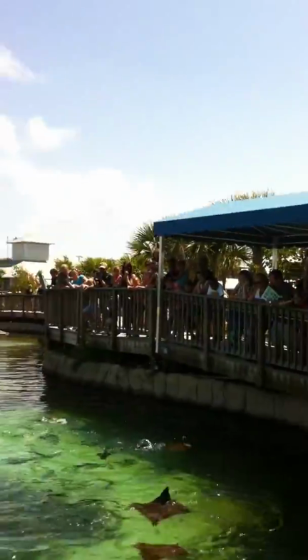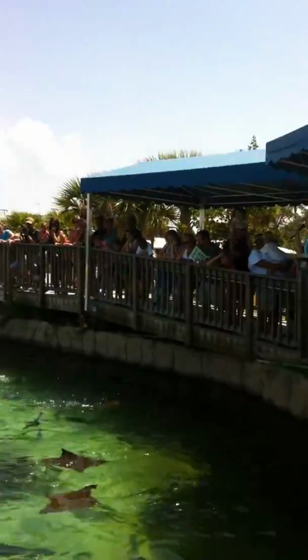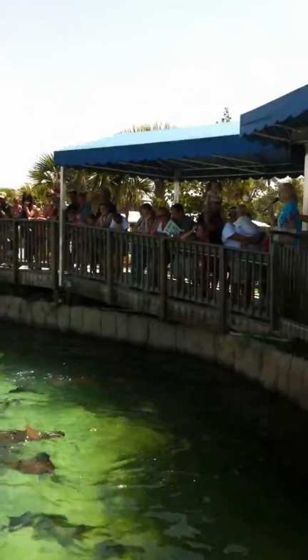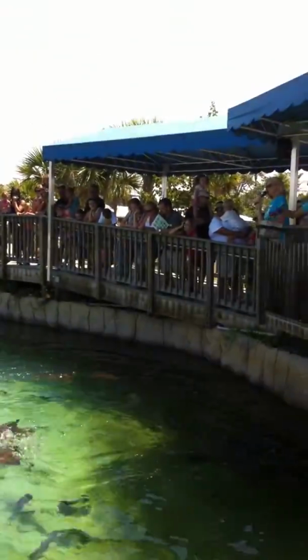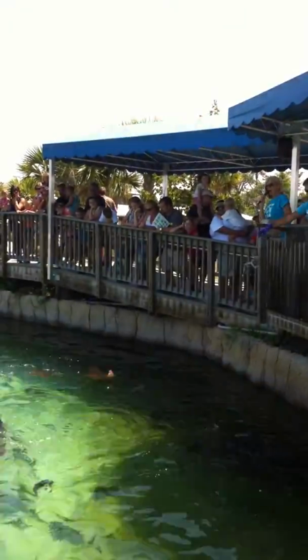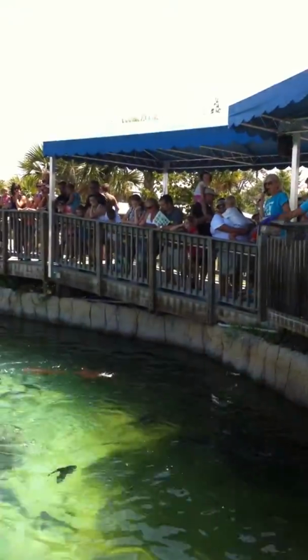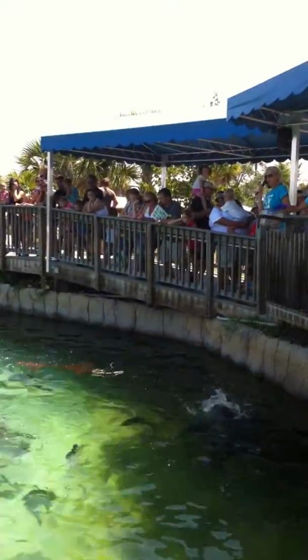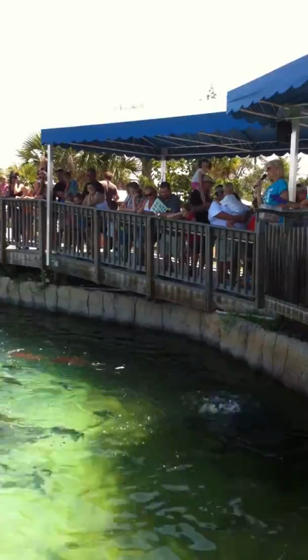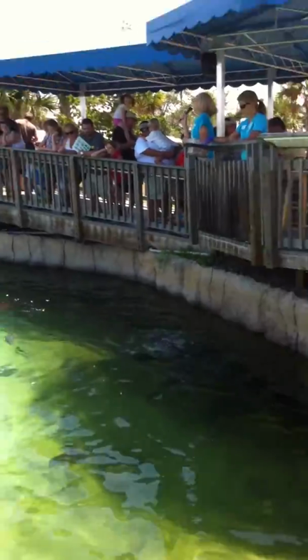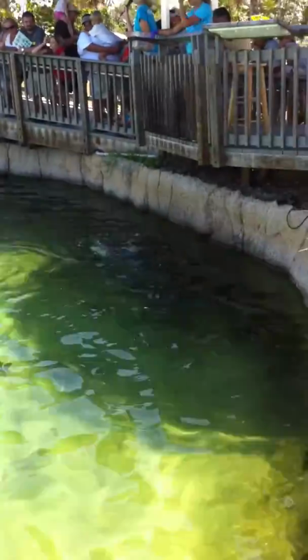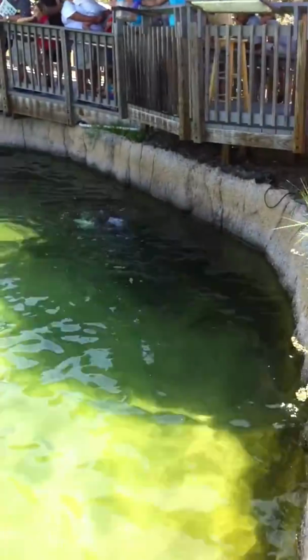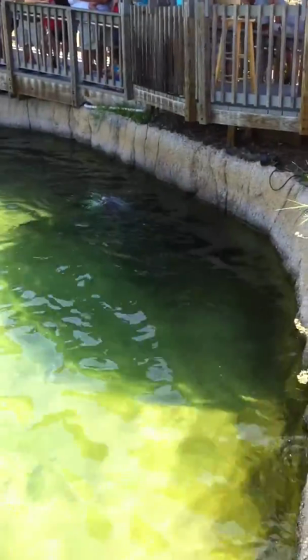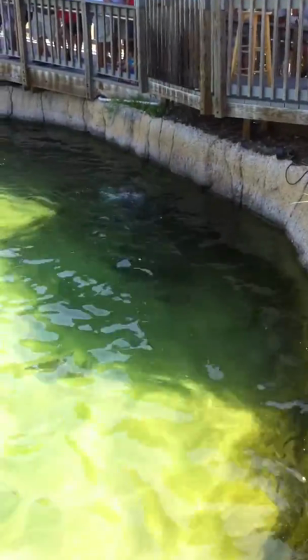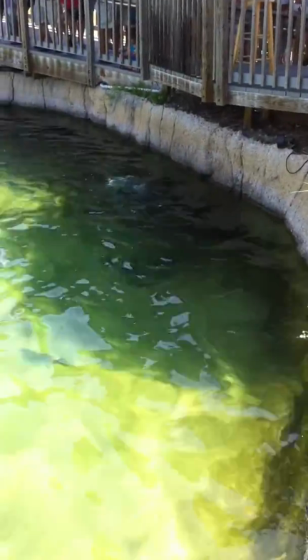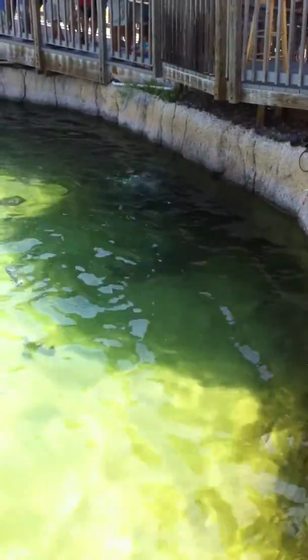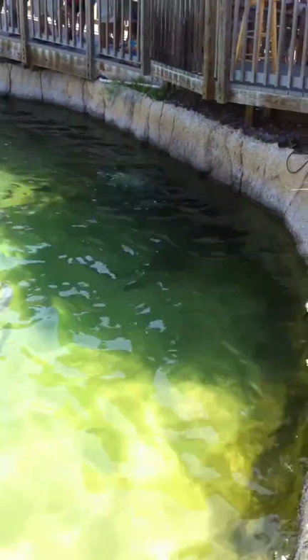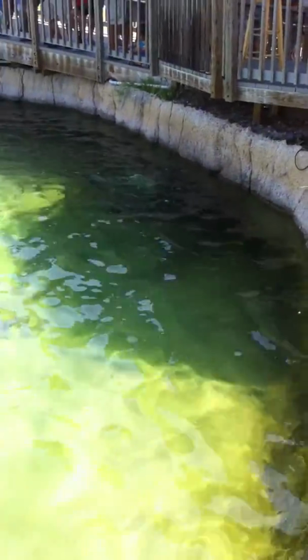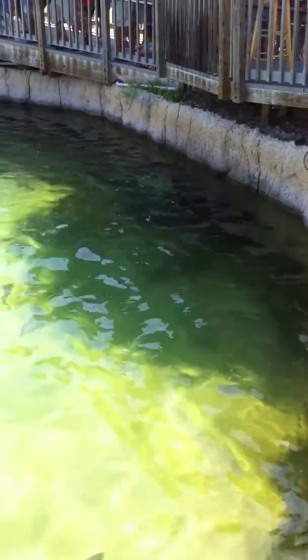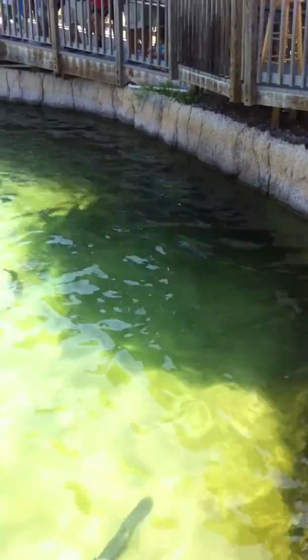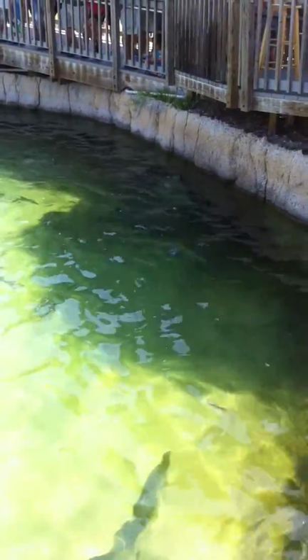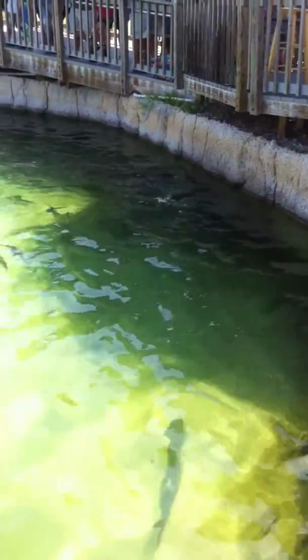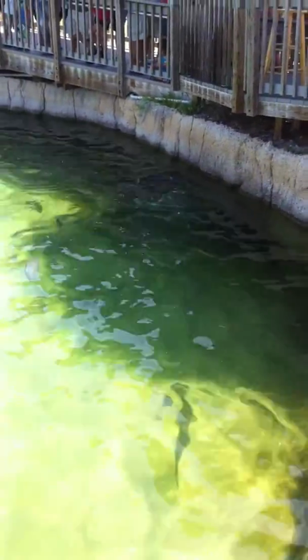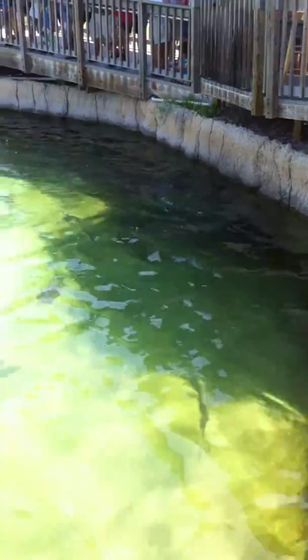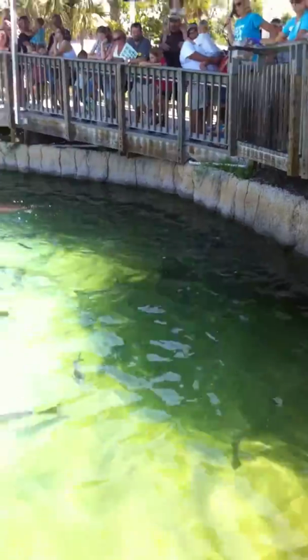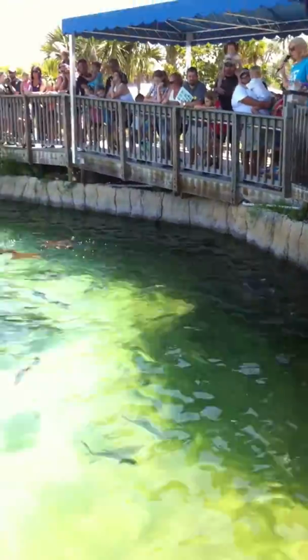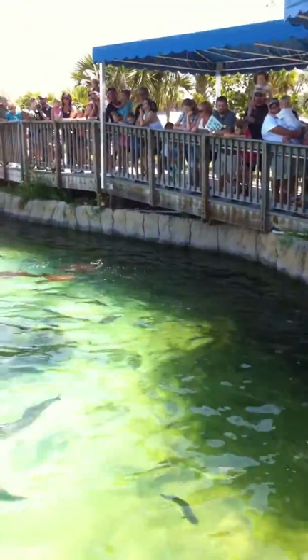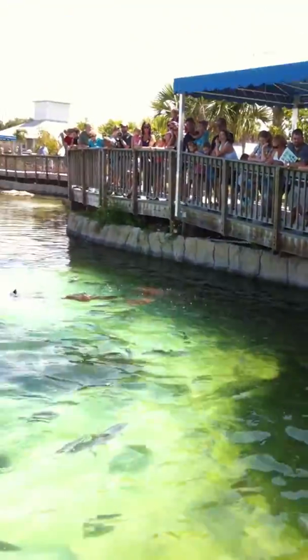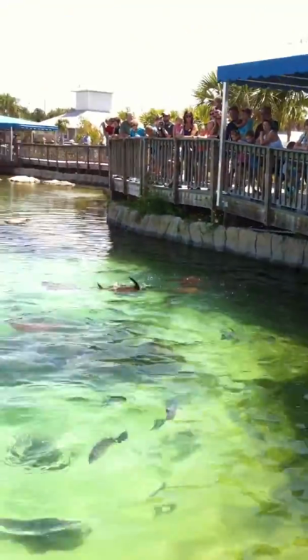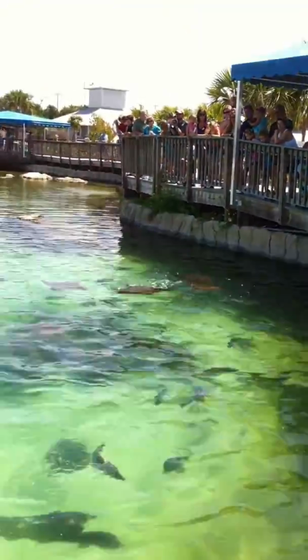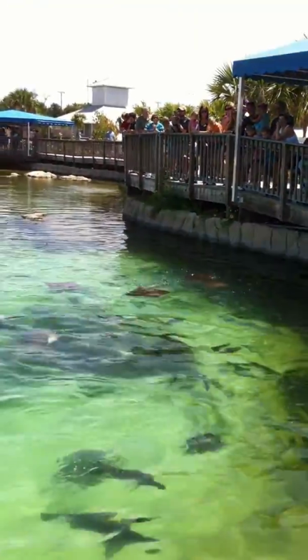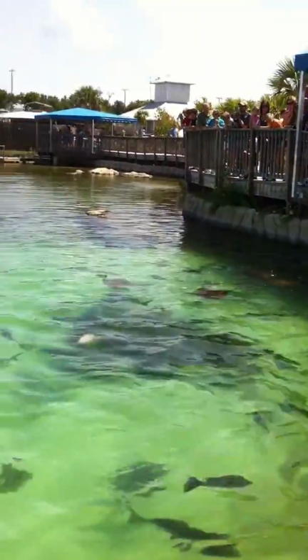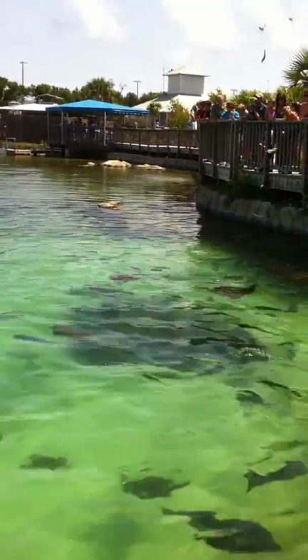Now for those of you who didn't go to the turtle program, we do have three non-releasable turtles in this tank. Lily was just here a little while ago — Lily the loggerhead — she usually comes by.